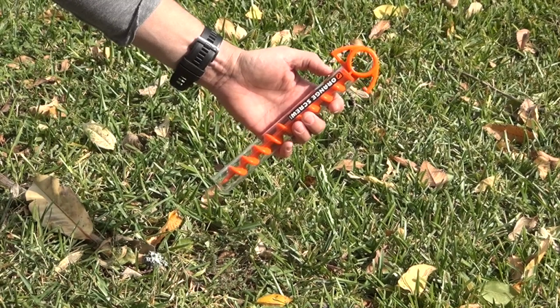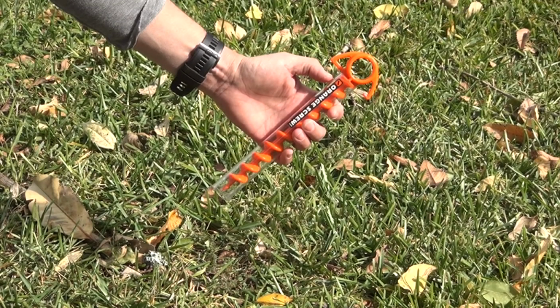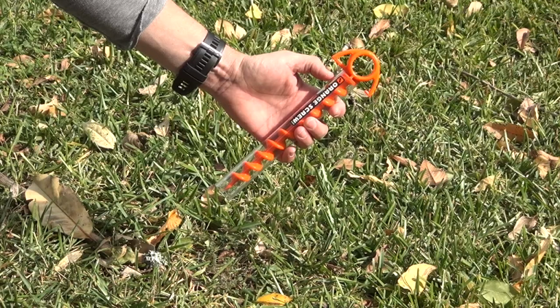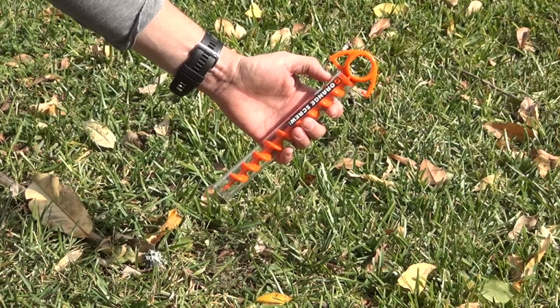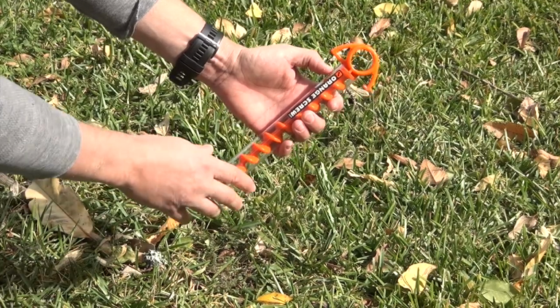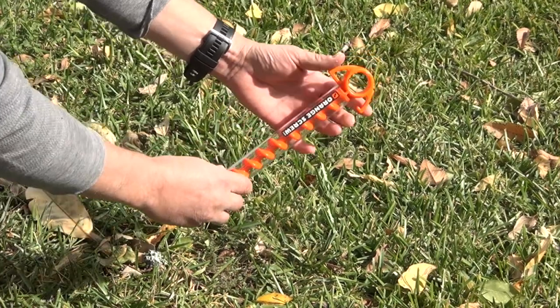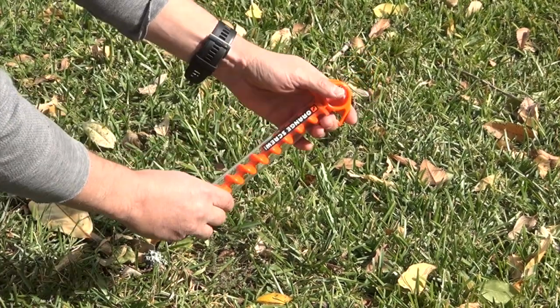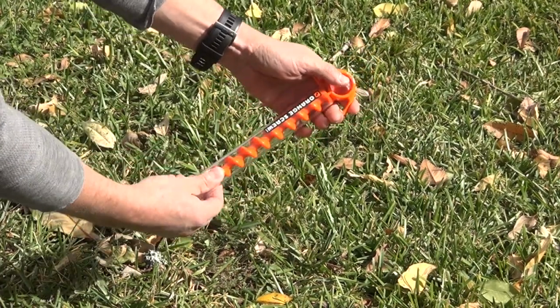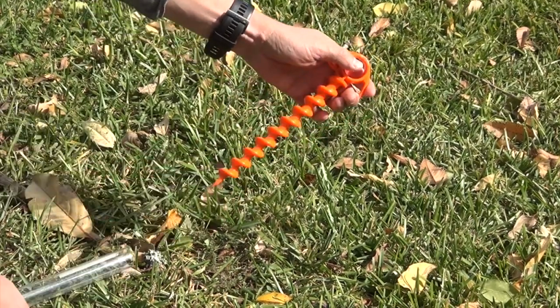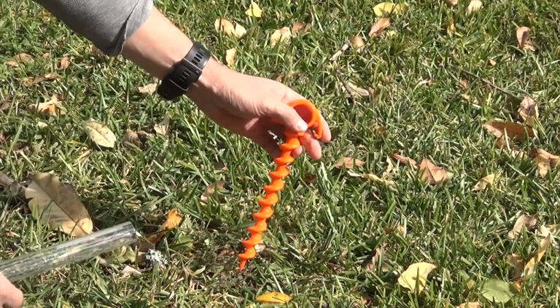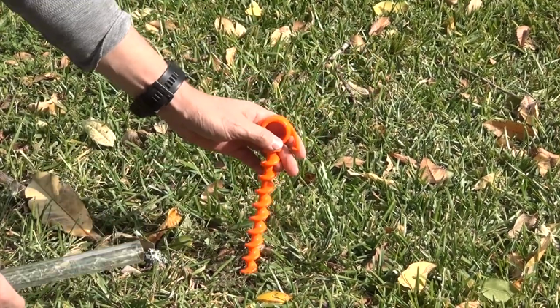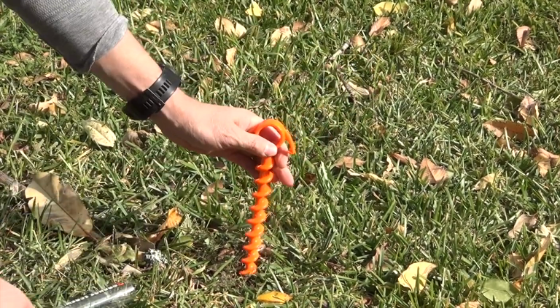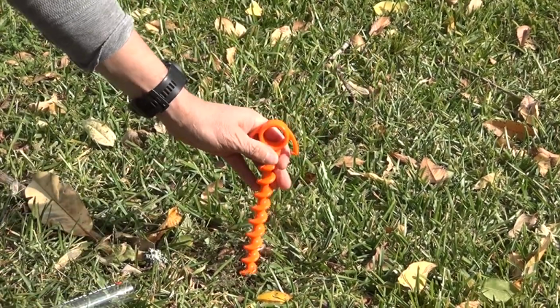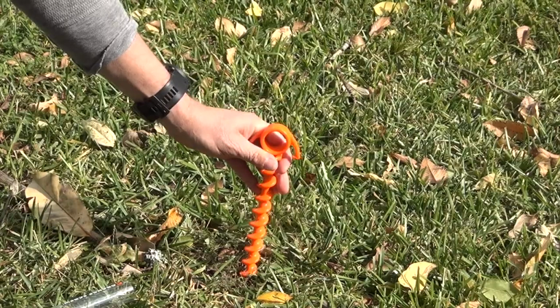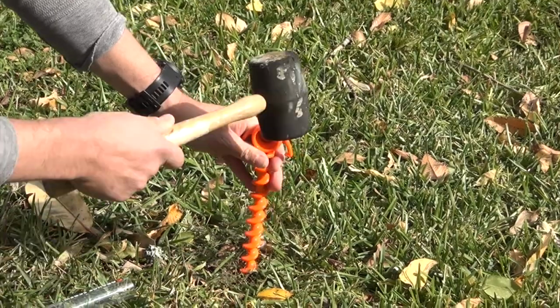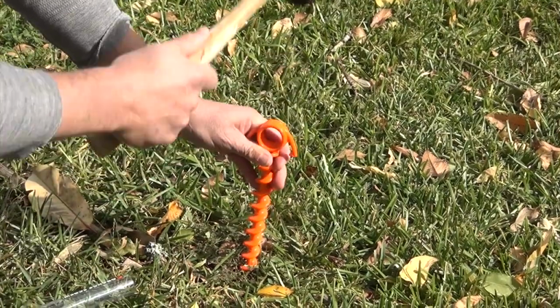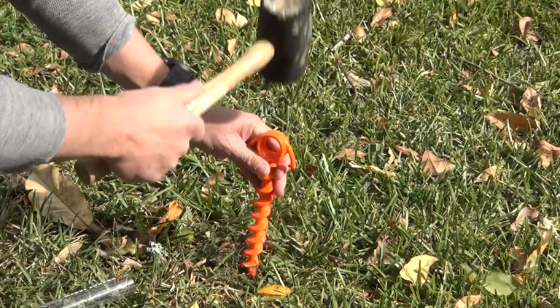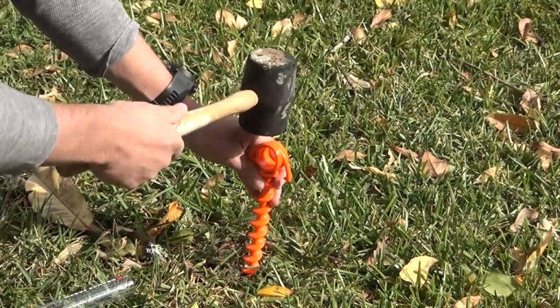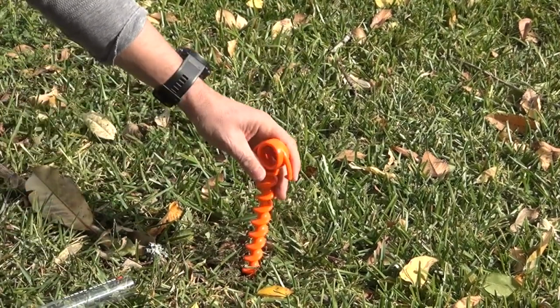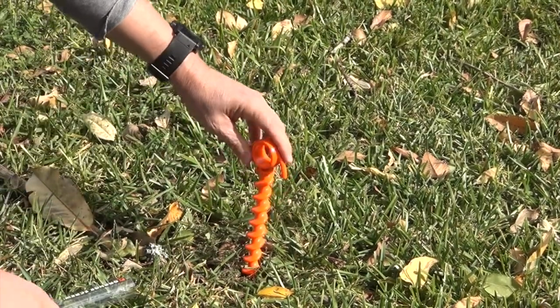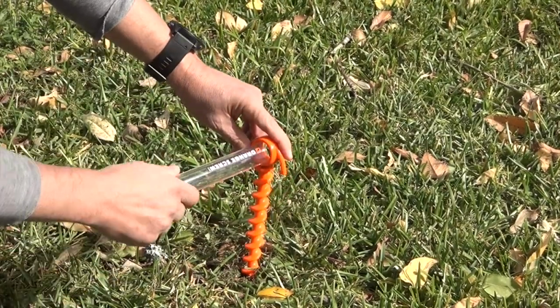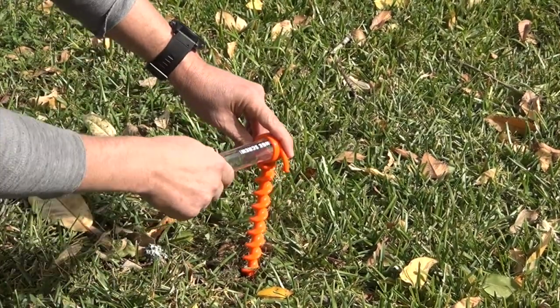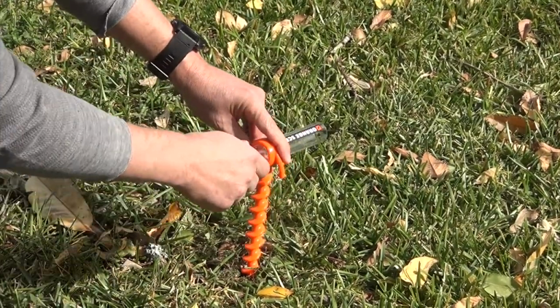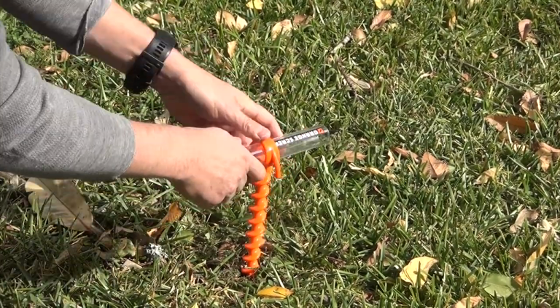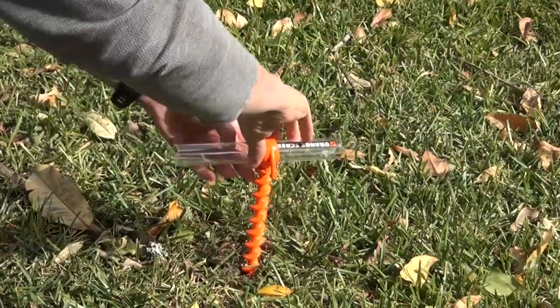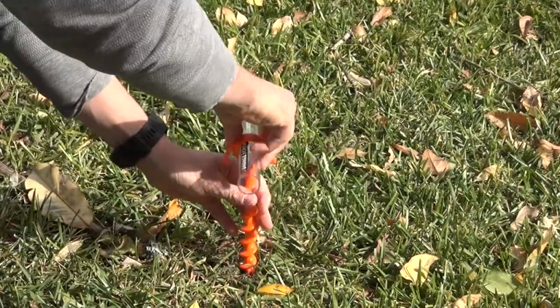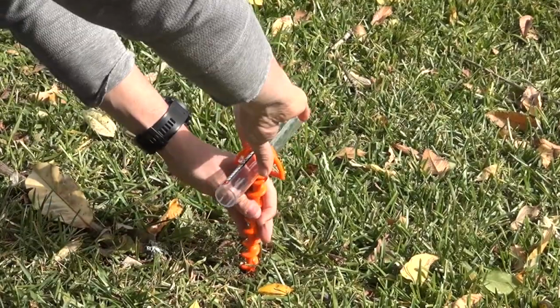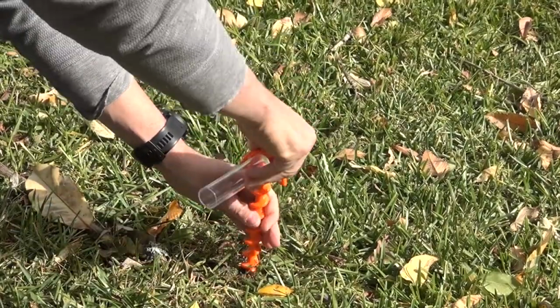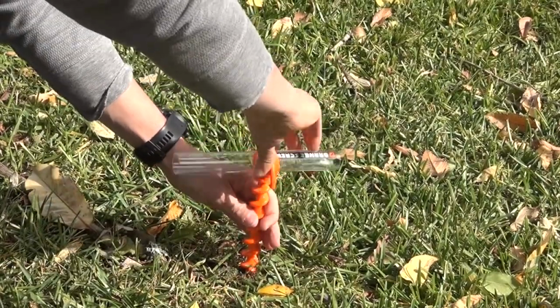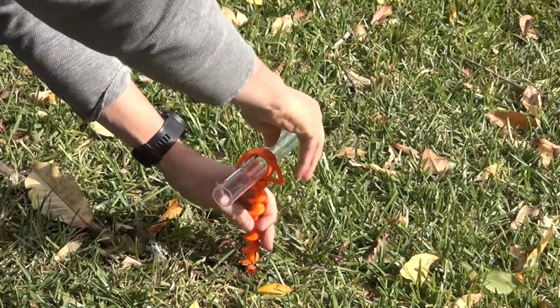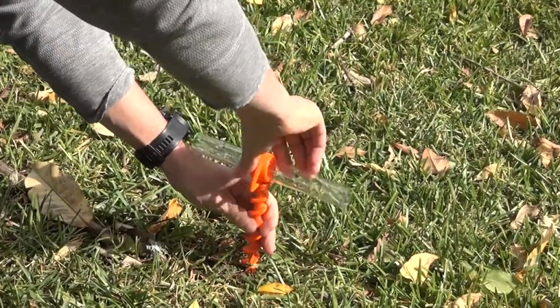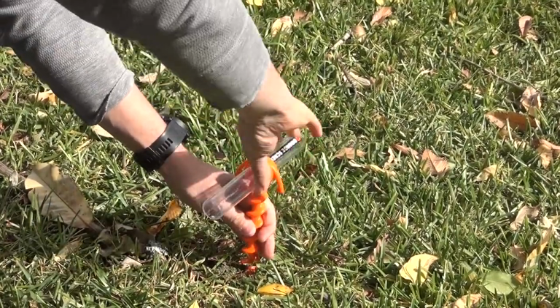To use, simply remove the plastic sleeve, place or bang the screw into the ground, slide the sleeve into the top eyelet, and screw that sucker right on into the ground. It's that easy.